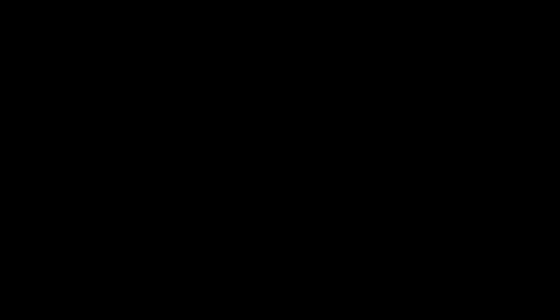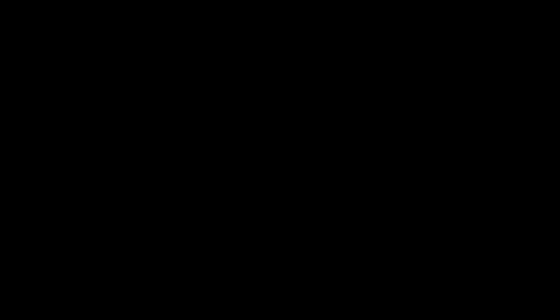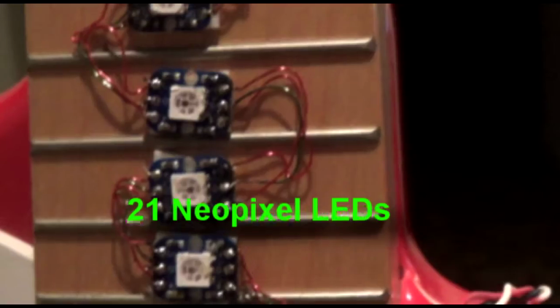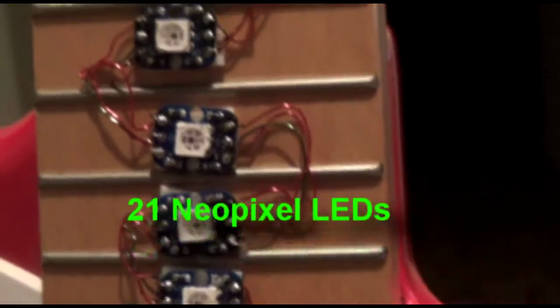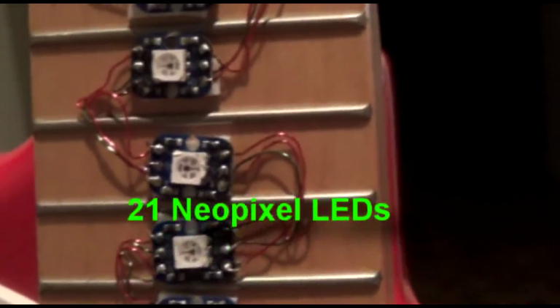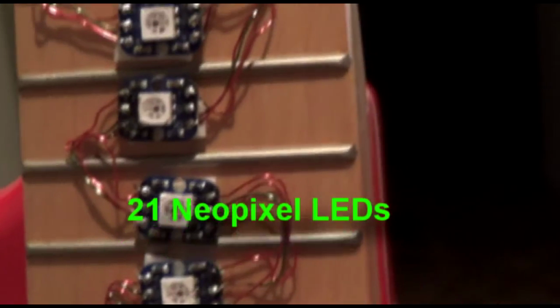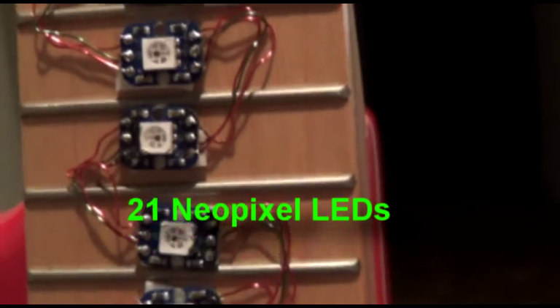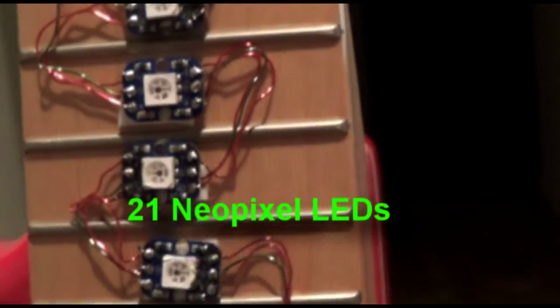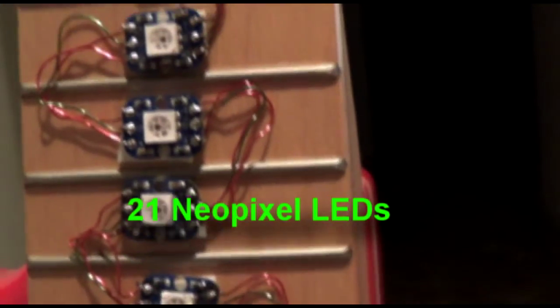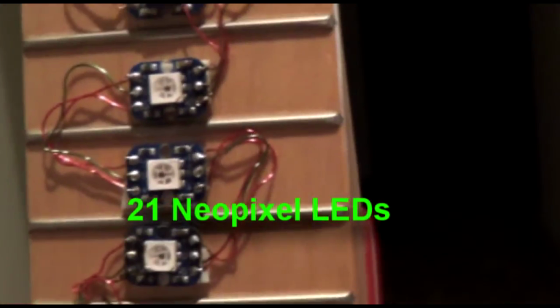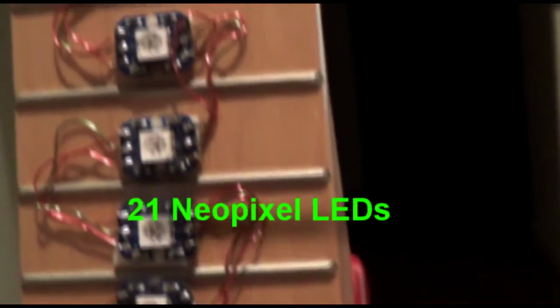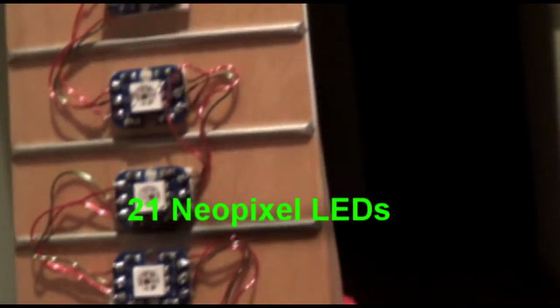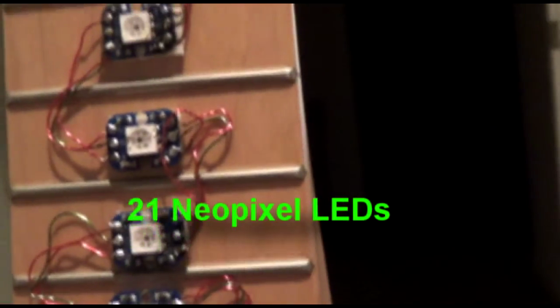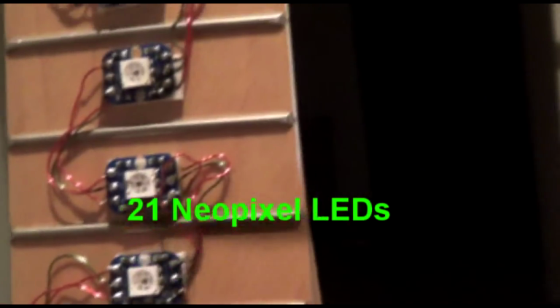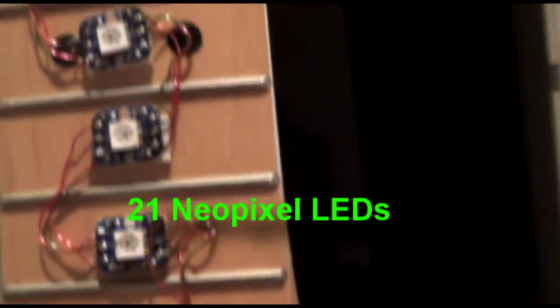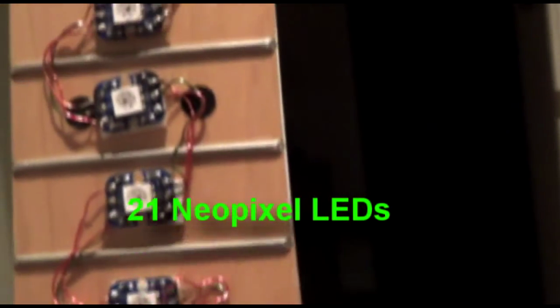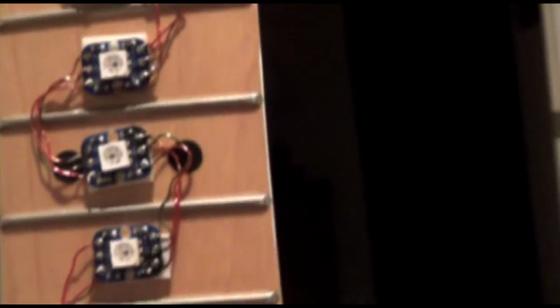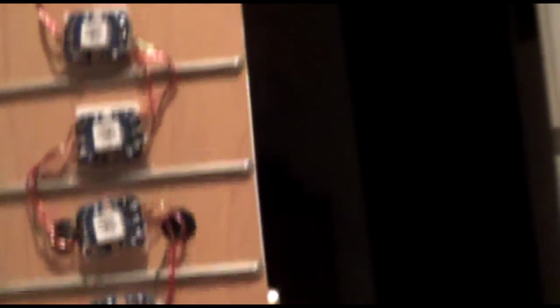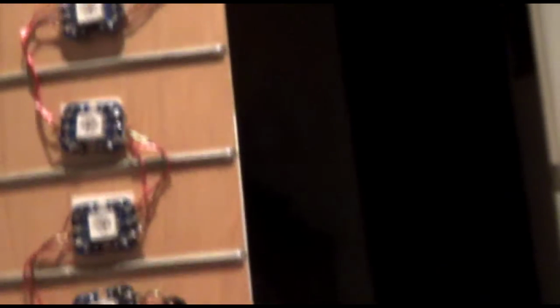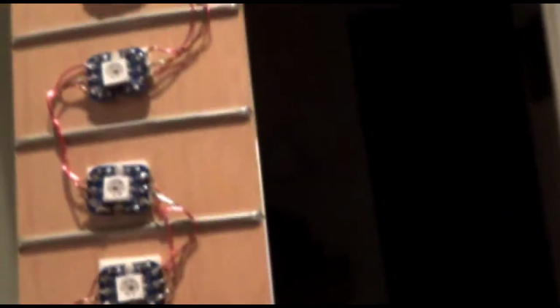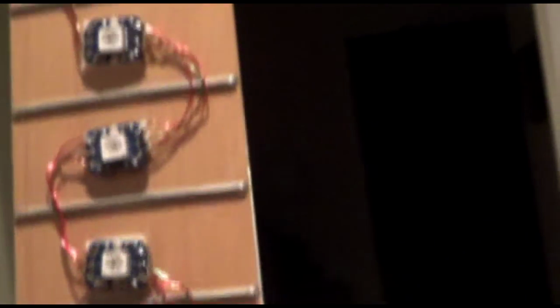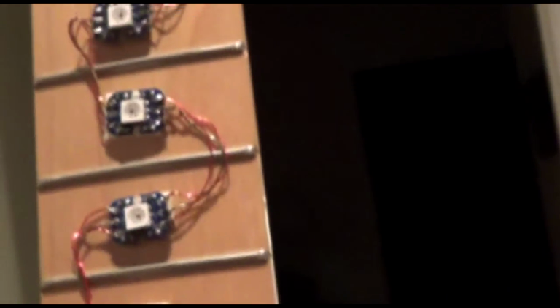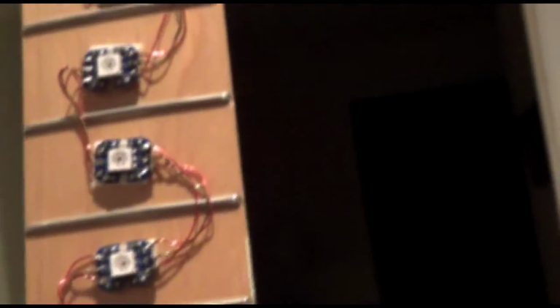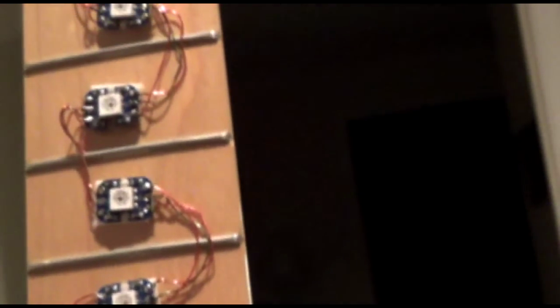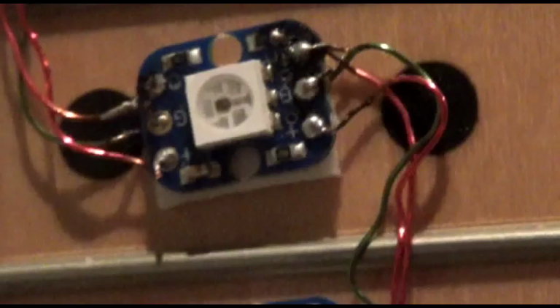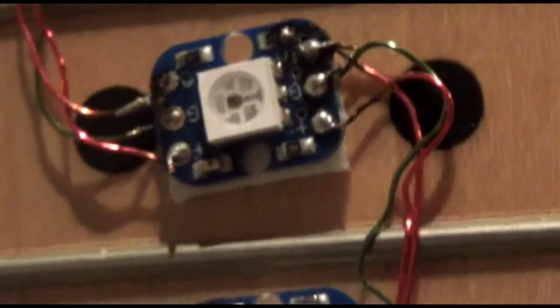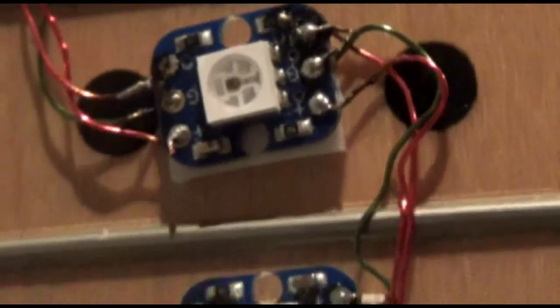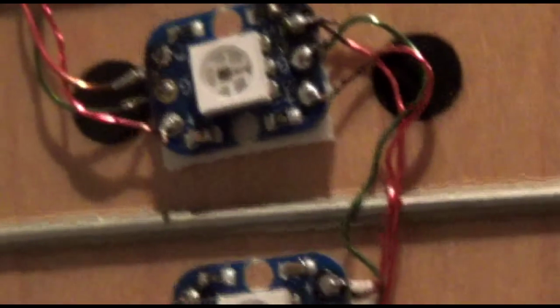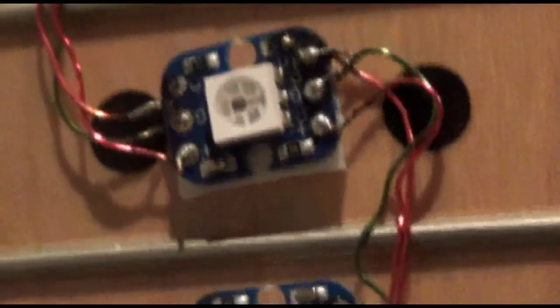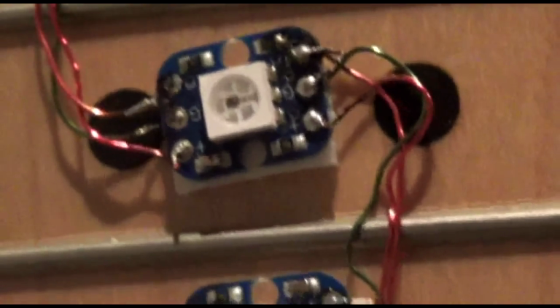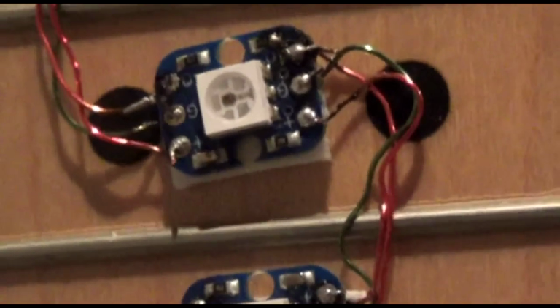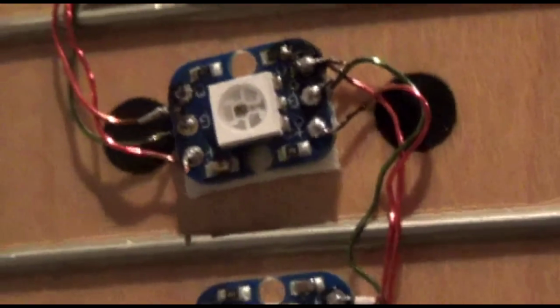This is my project using an Arduino microcontroller, a MIDI digital music shield, 21 digitally addressable LEDs, and a Fender Strat guitar.